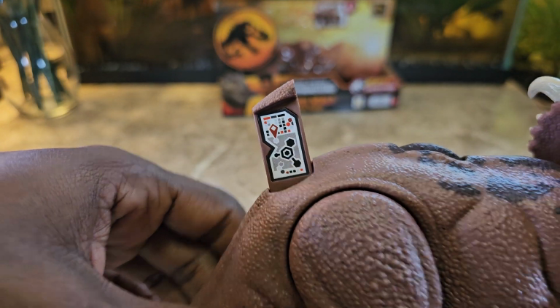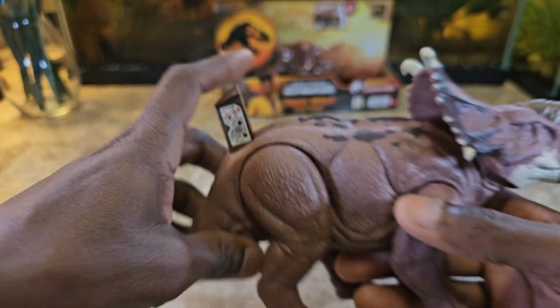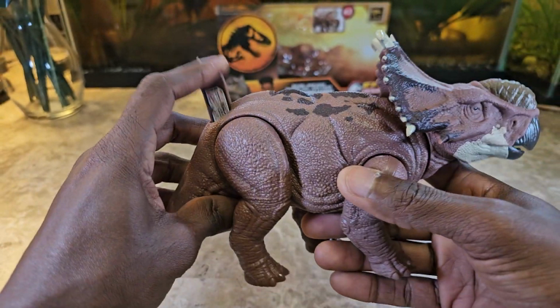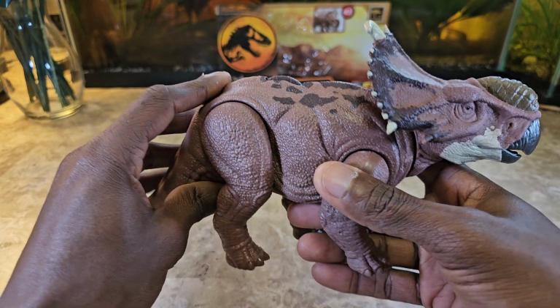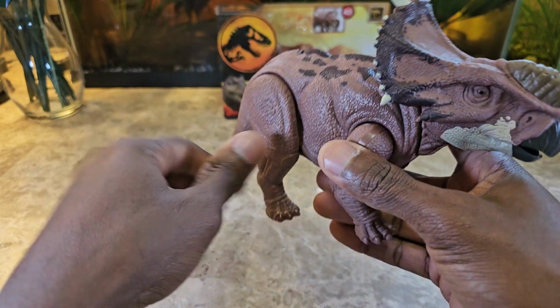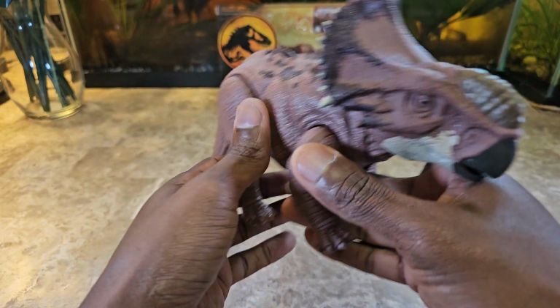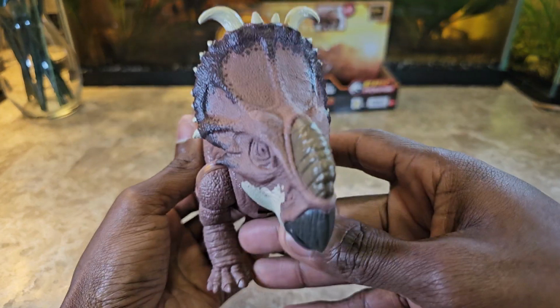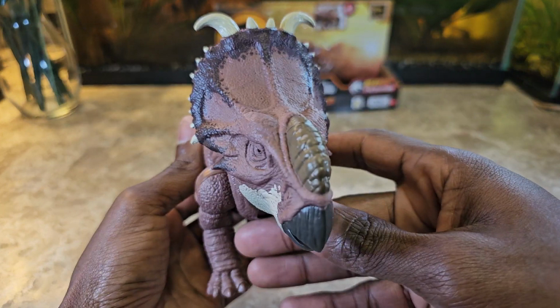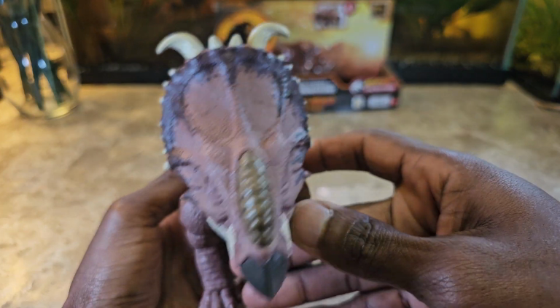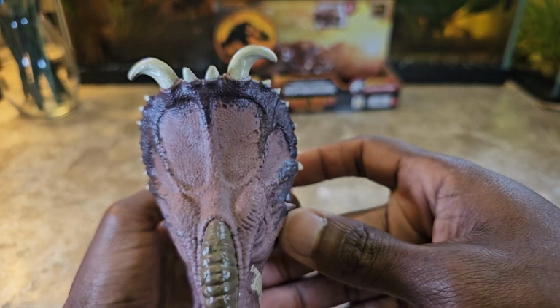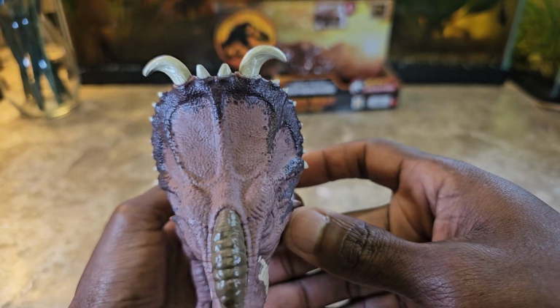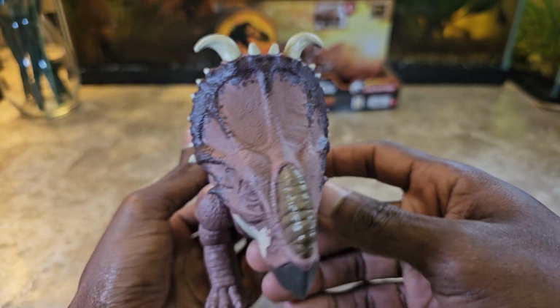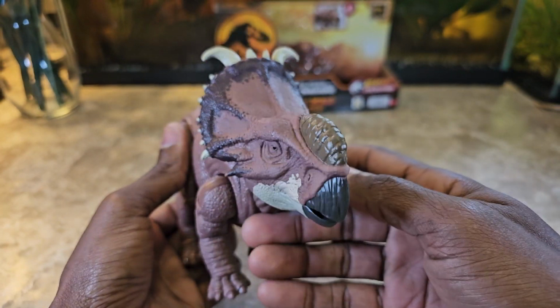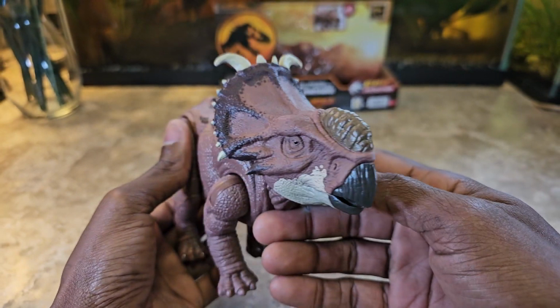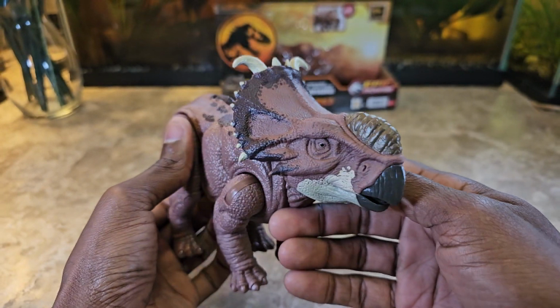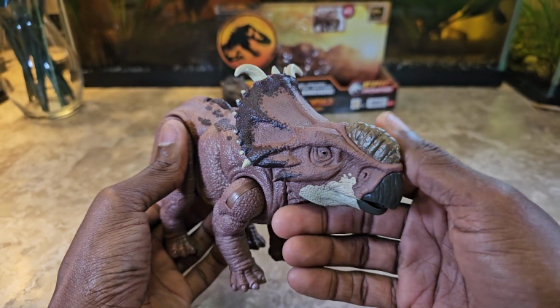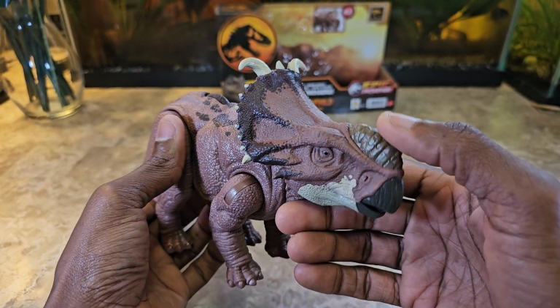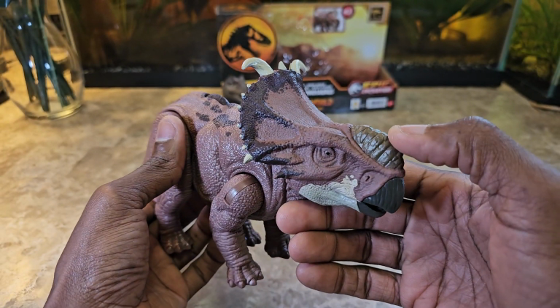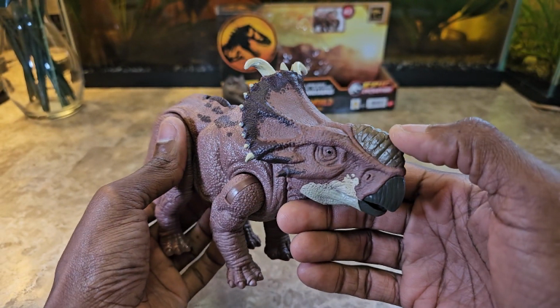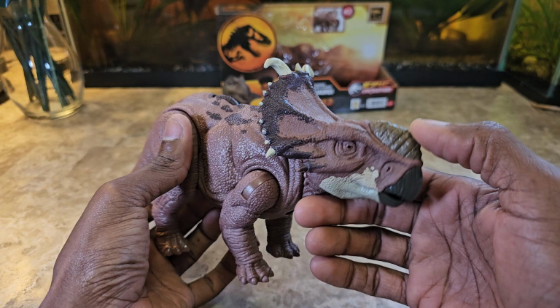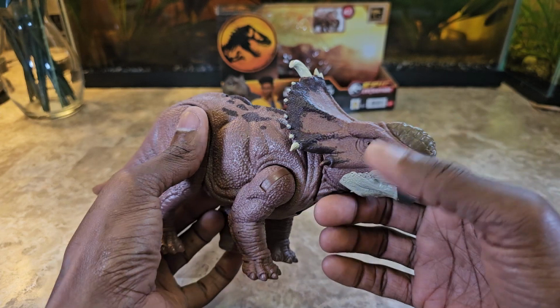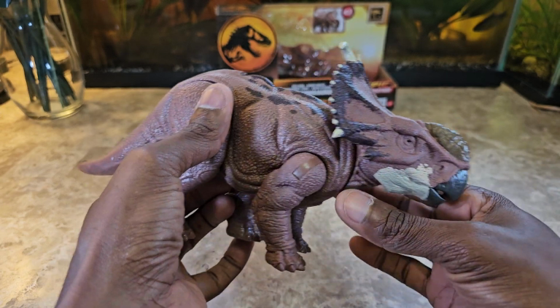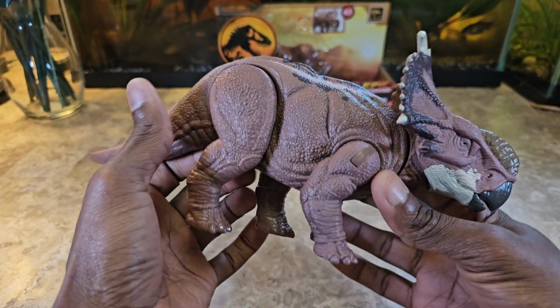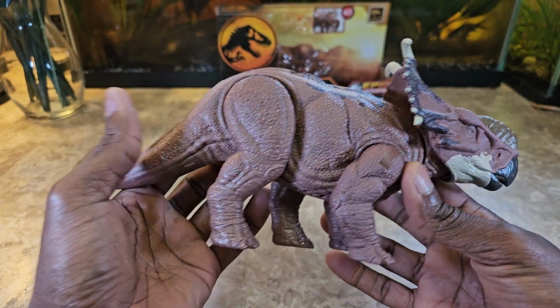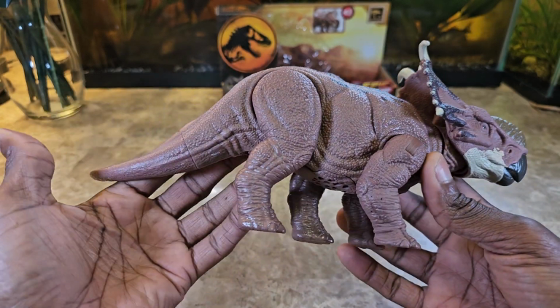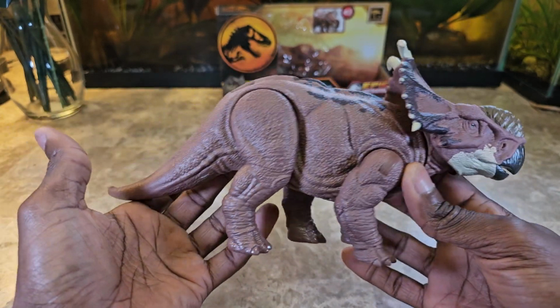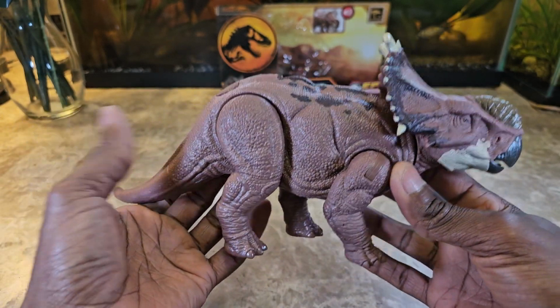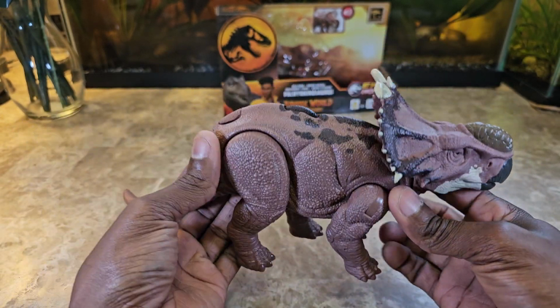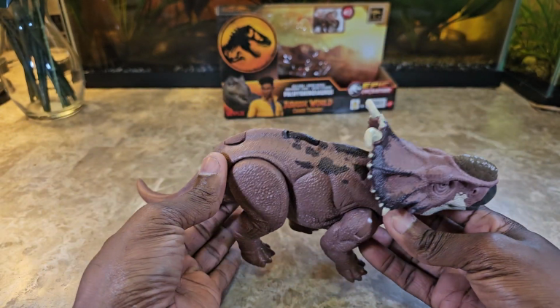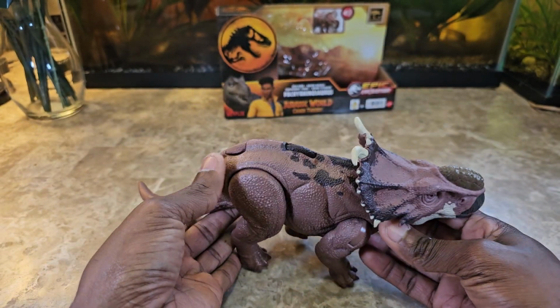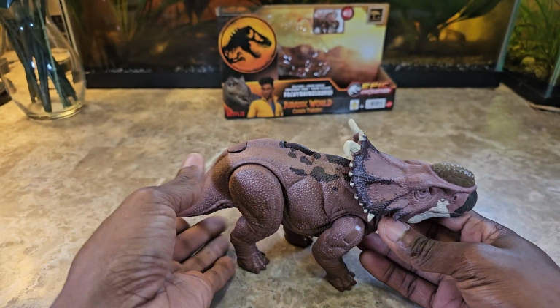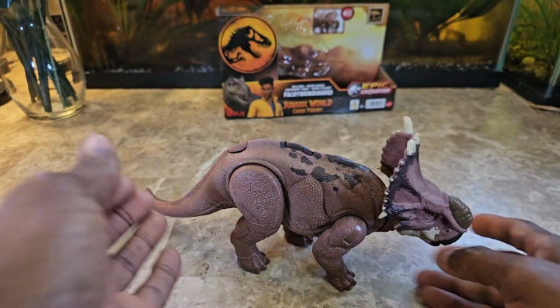The detail on the figure looks nice — the head looks nice, the crest, the little horn that it has here — everything on it. Its size is okay.